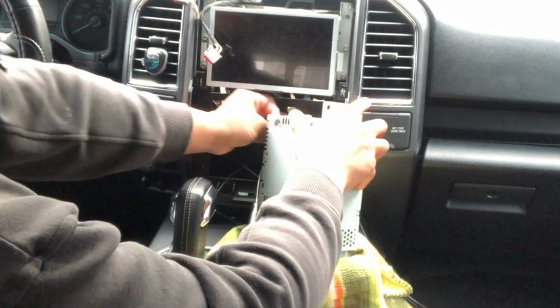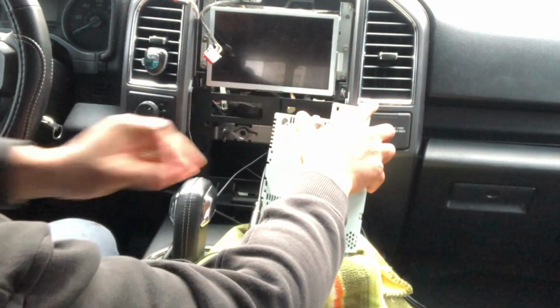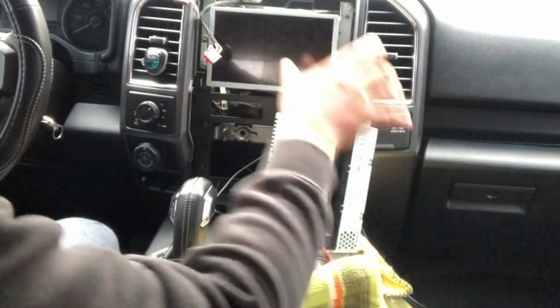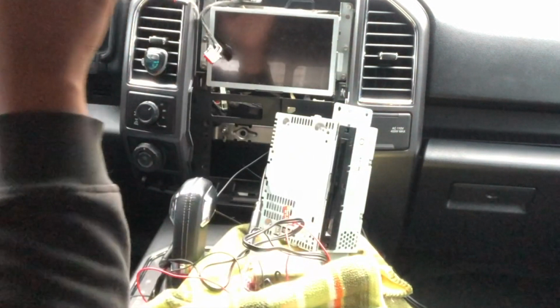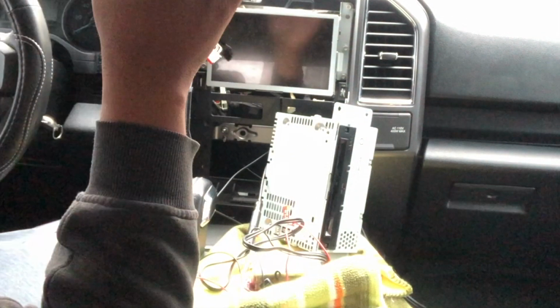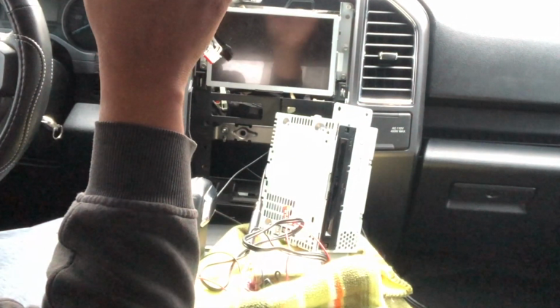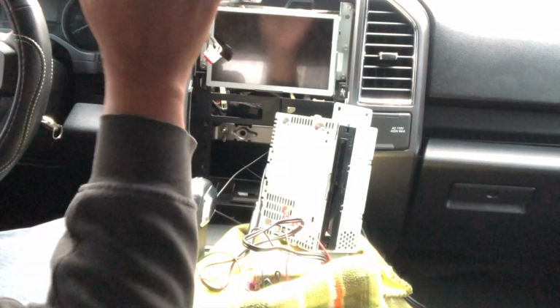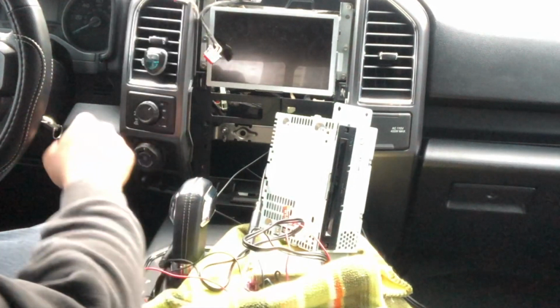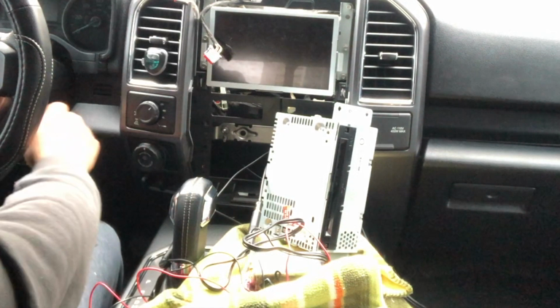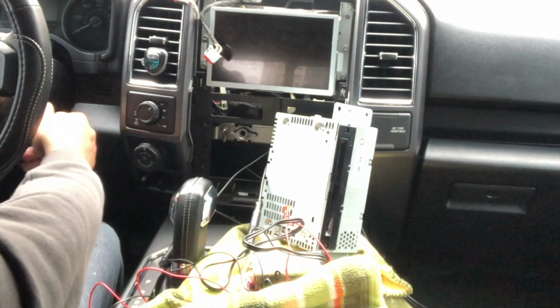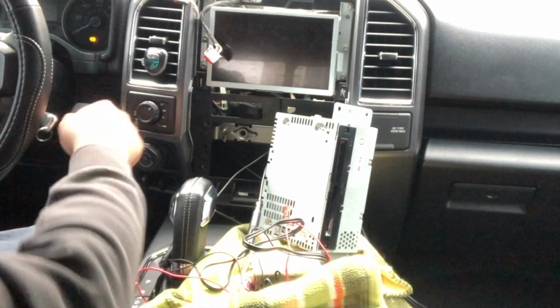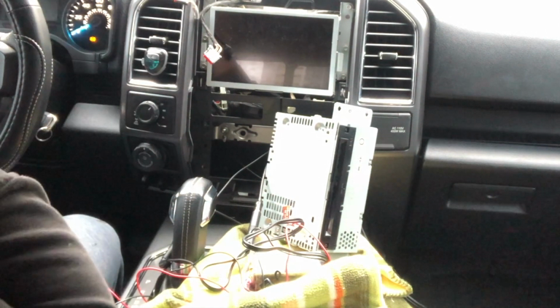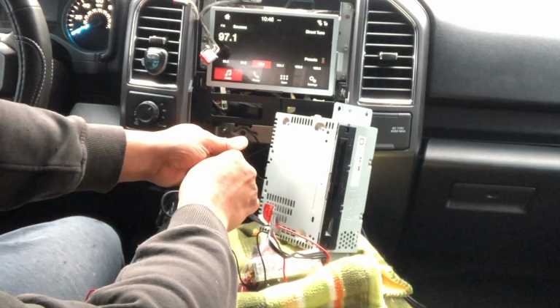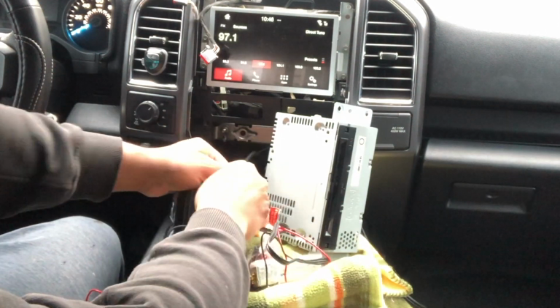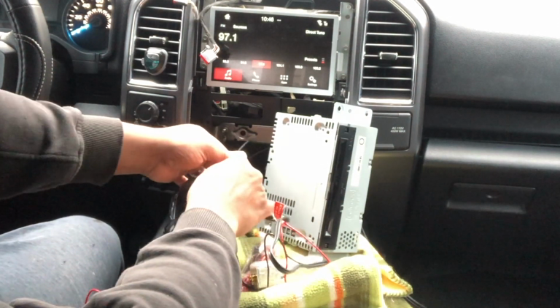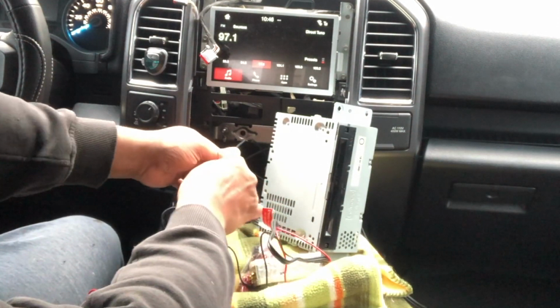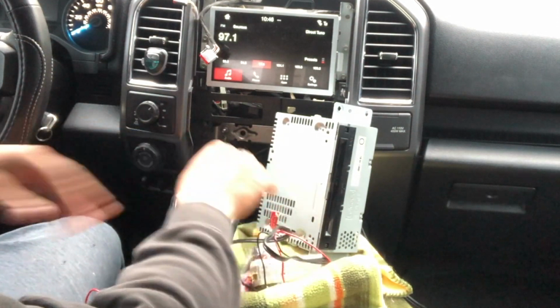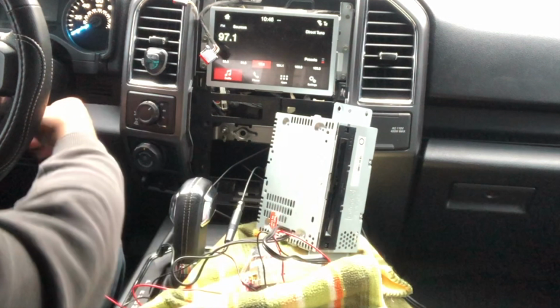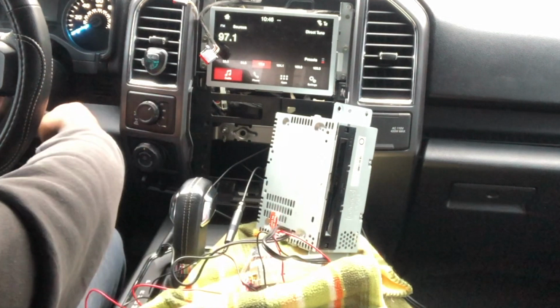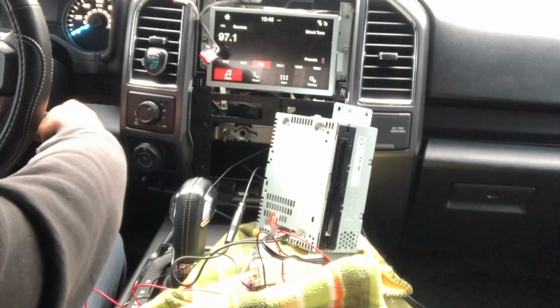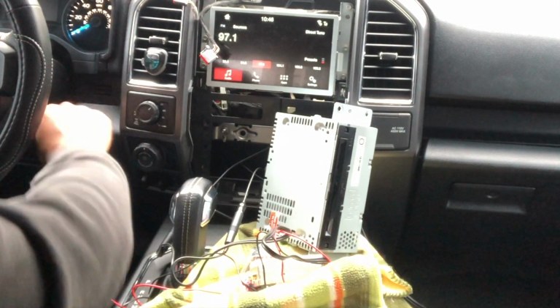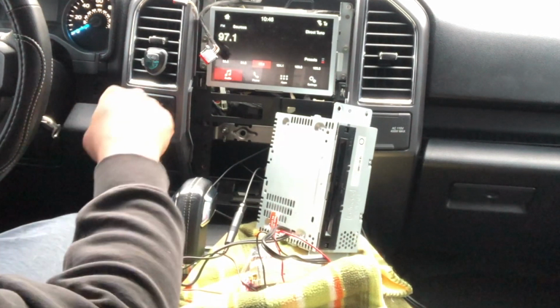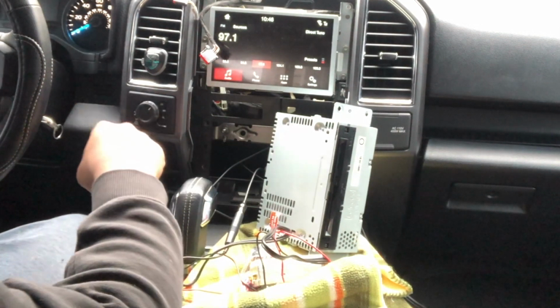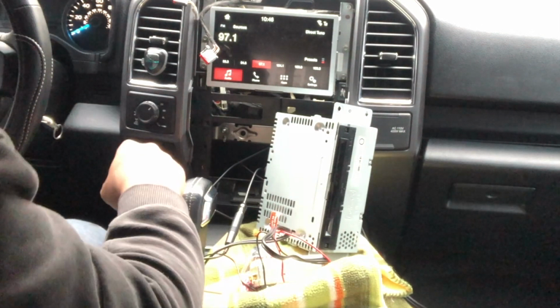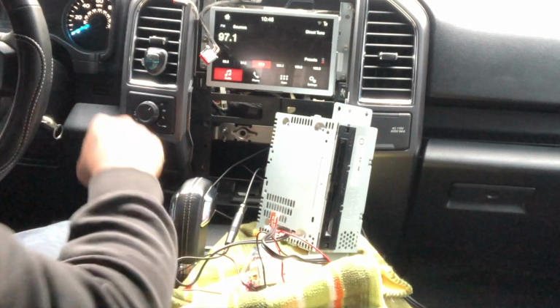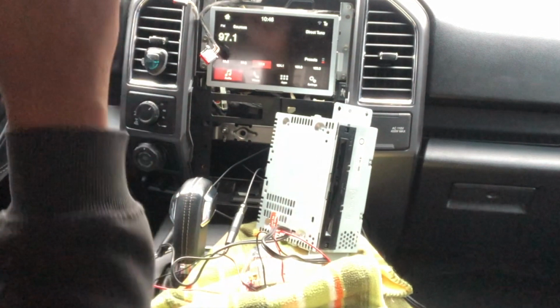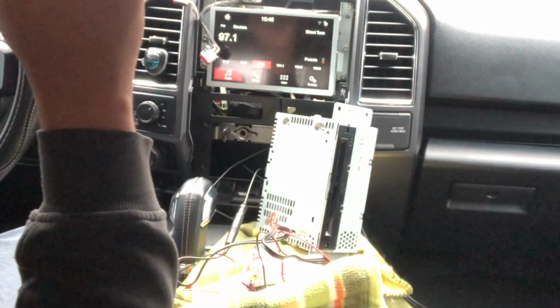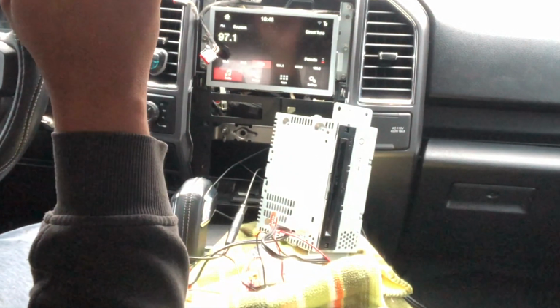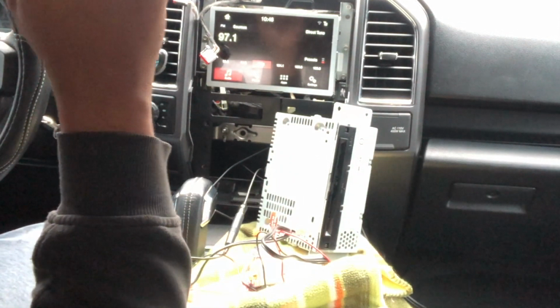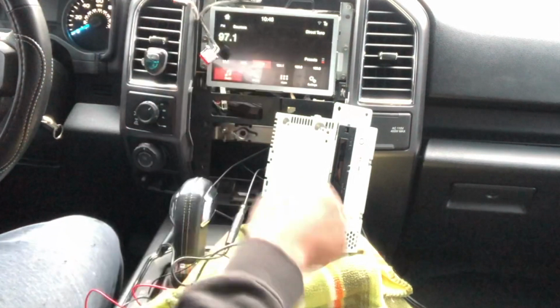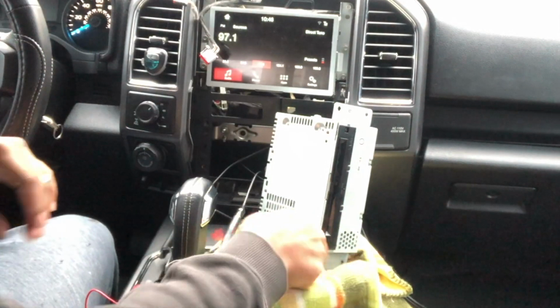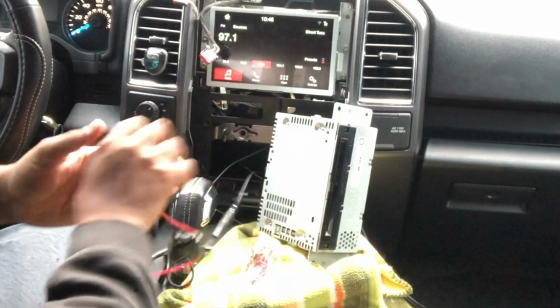Let's take a look and see if the radio still works before we keep moving. Music — so it's working. Now we have that part plugged in.